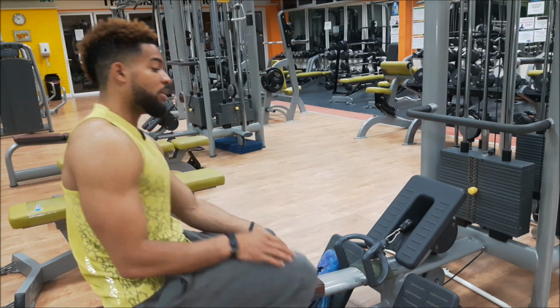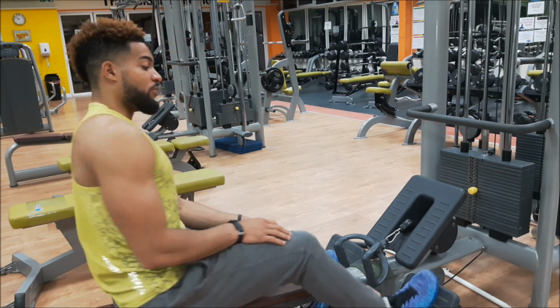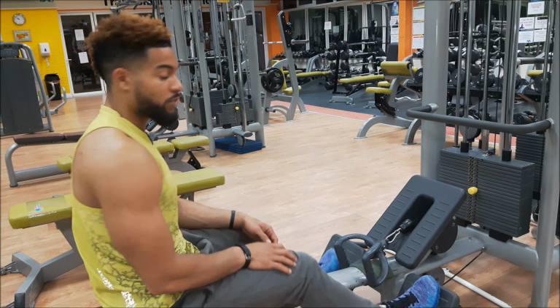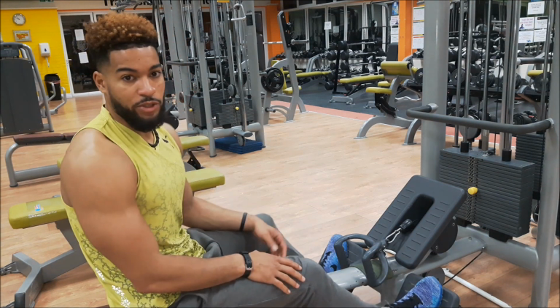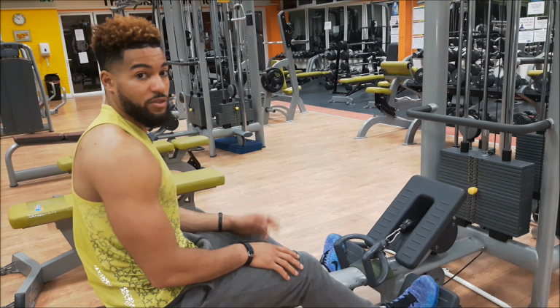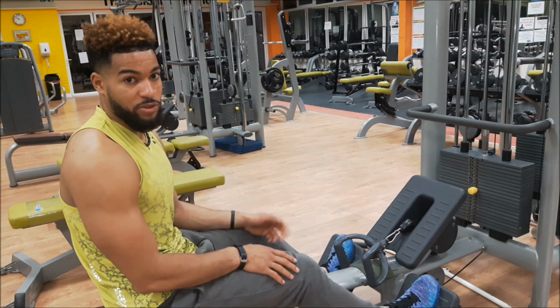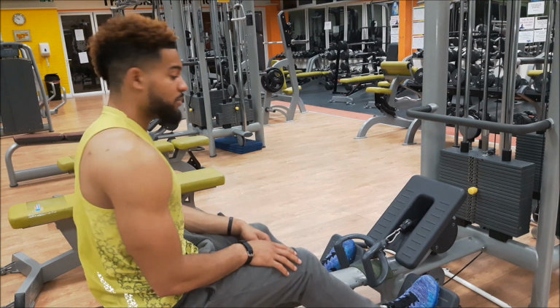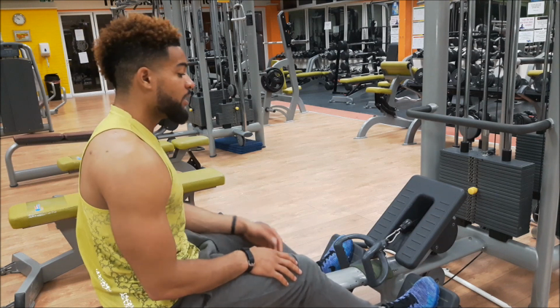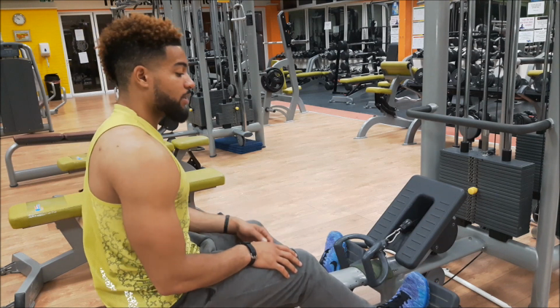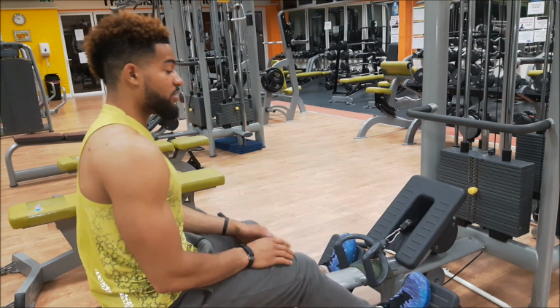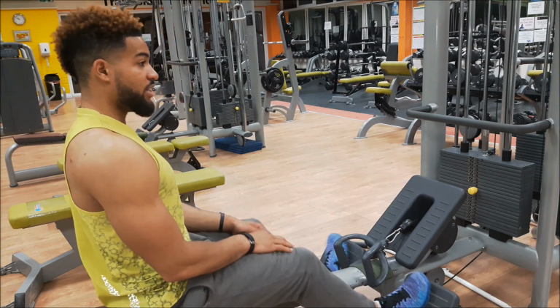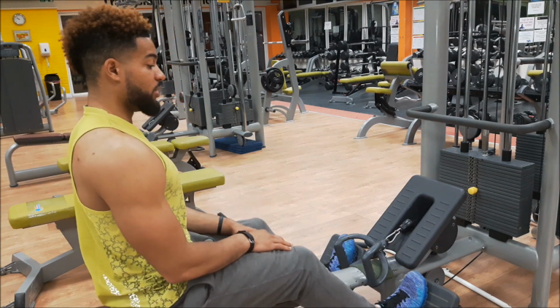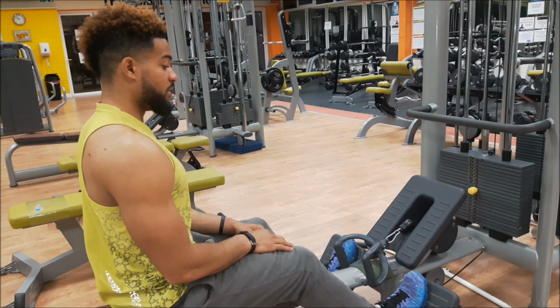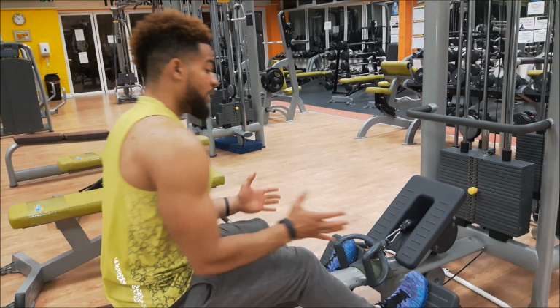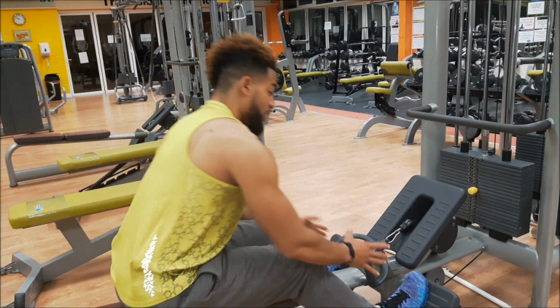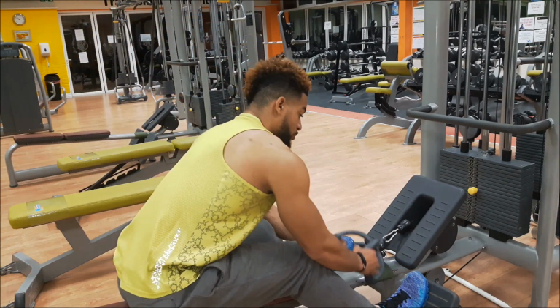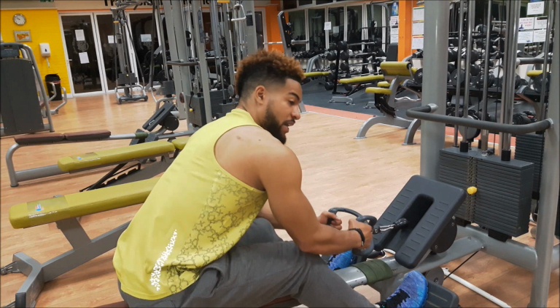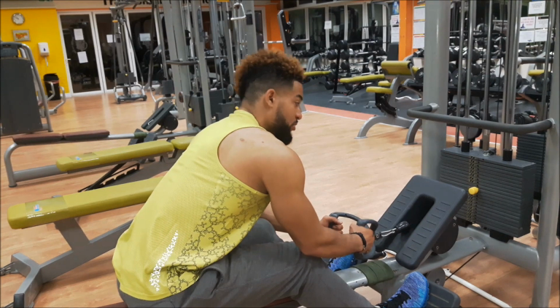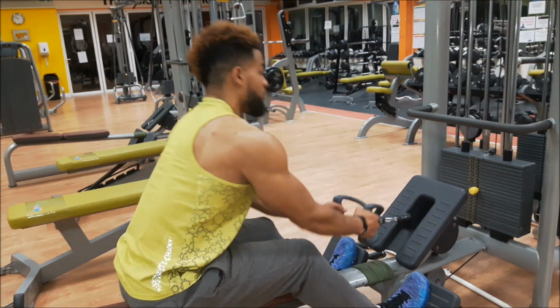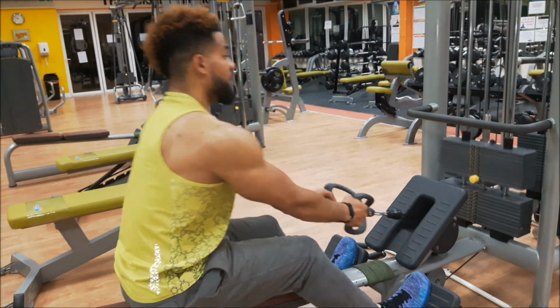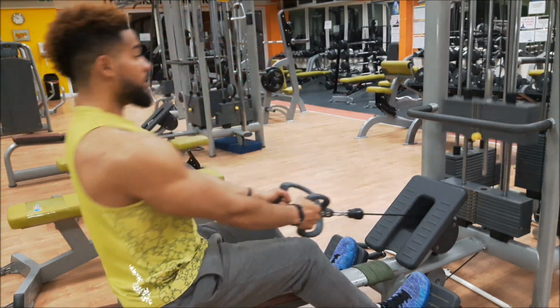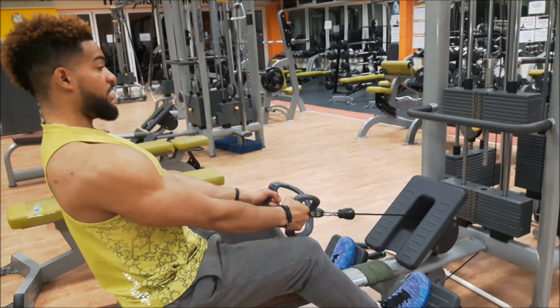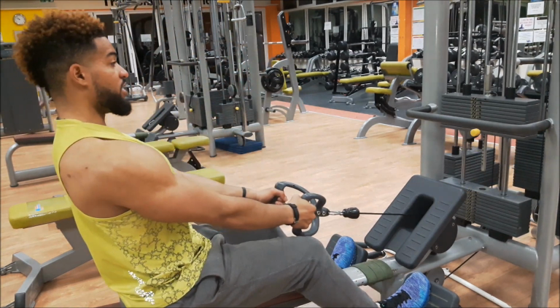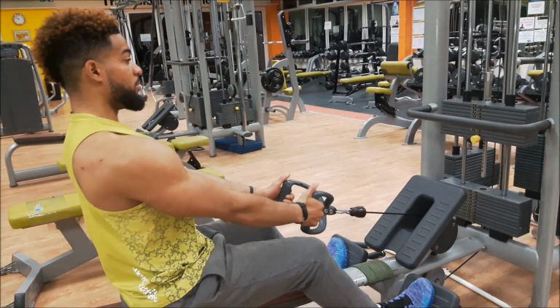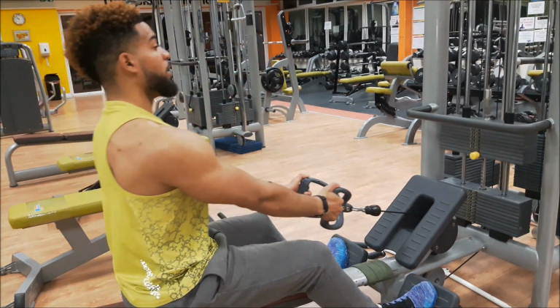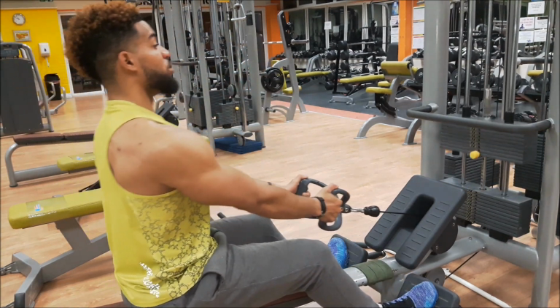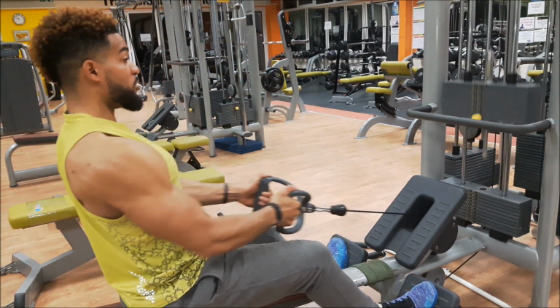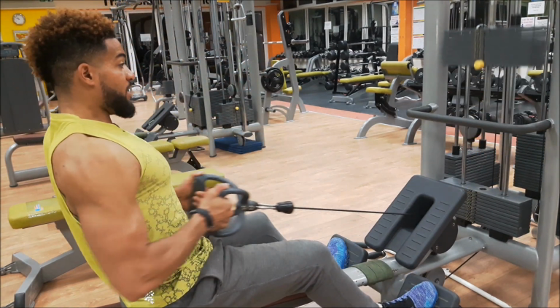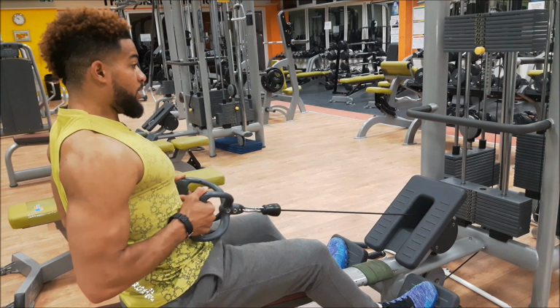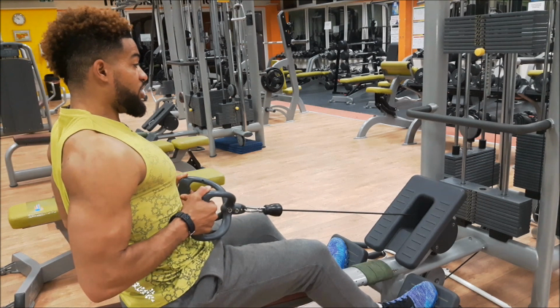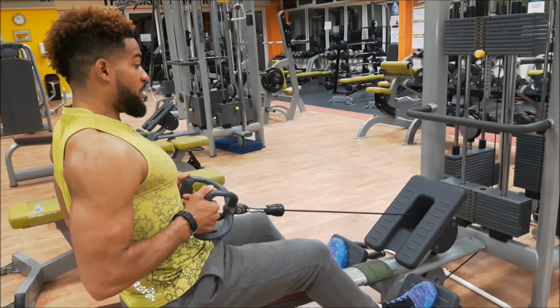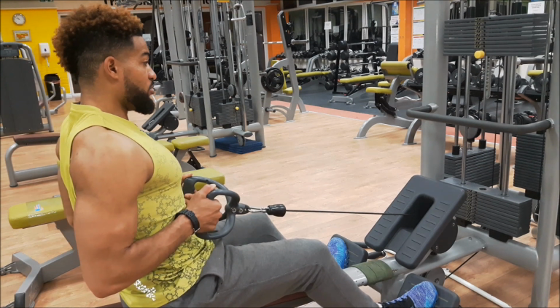So we've got your feet on the foot paddles. Look to stay nice and tall on this one. Grab the handles, bring it in, stay tall, chest out, throw the elbows back, and squeeze your middle back muscles.